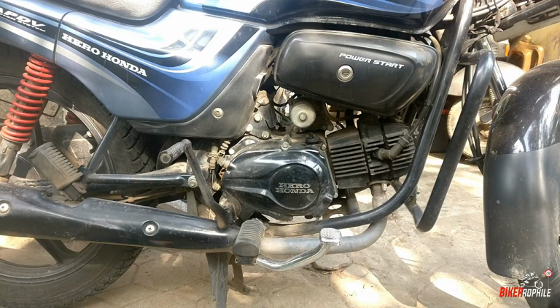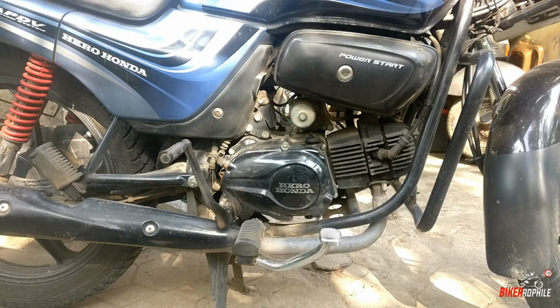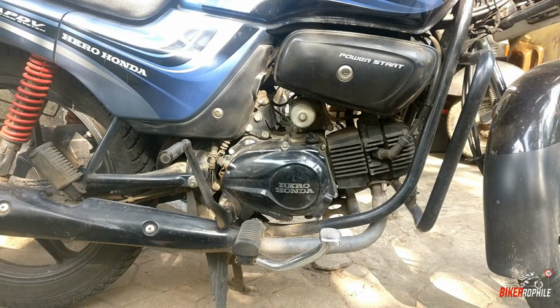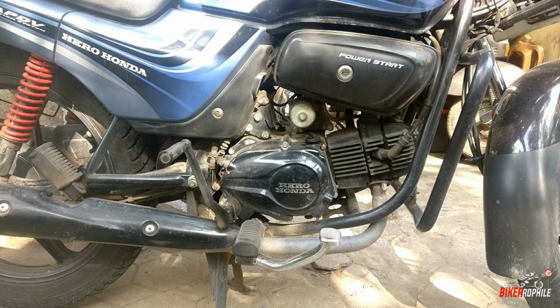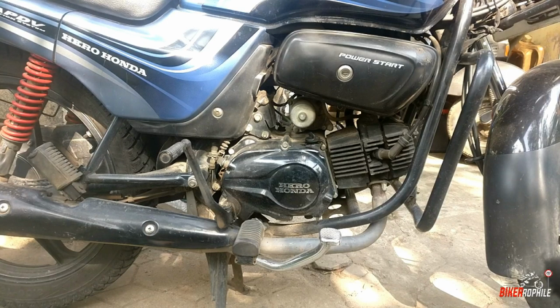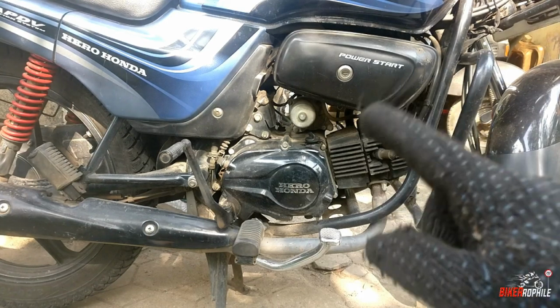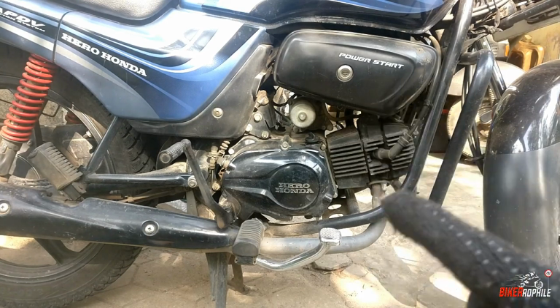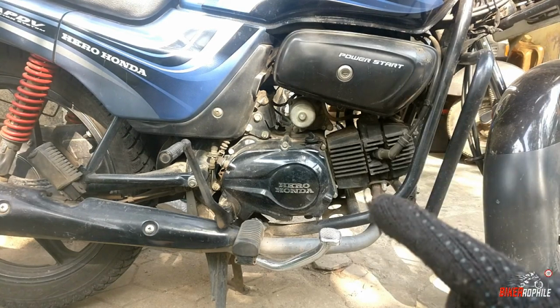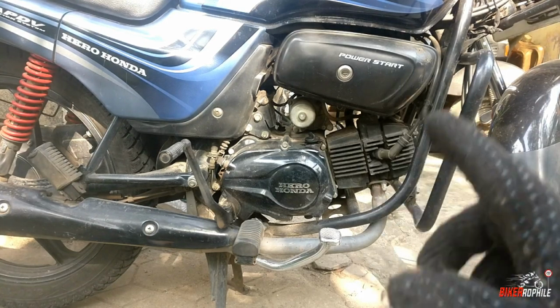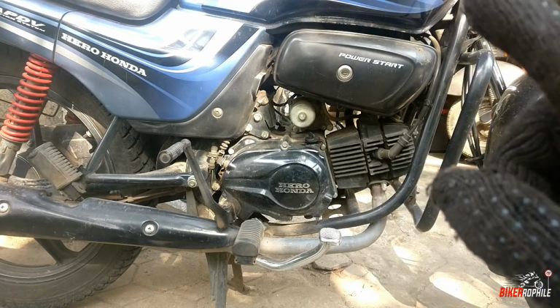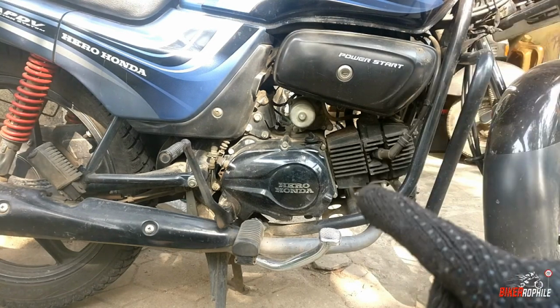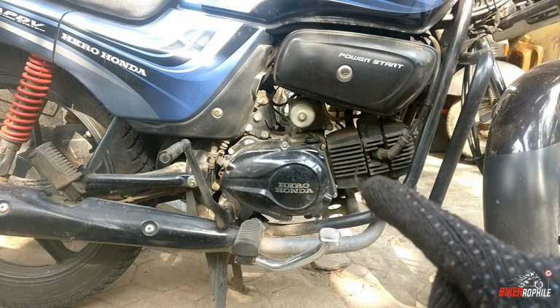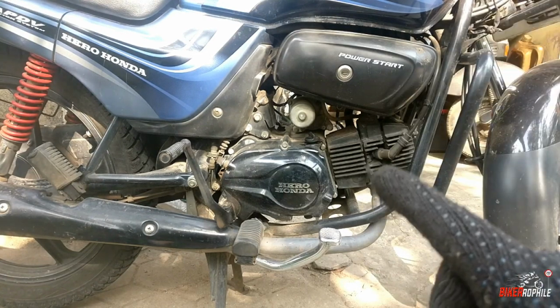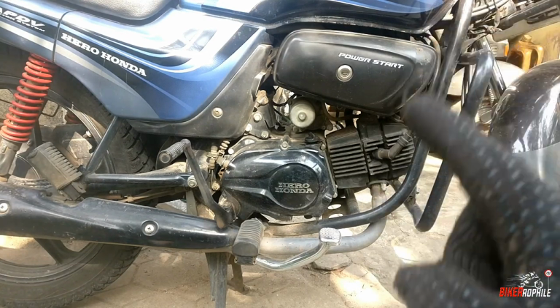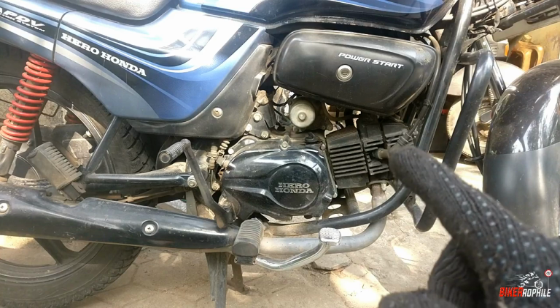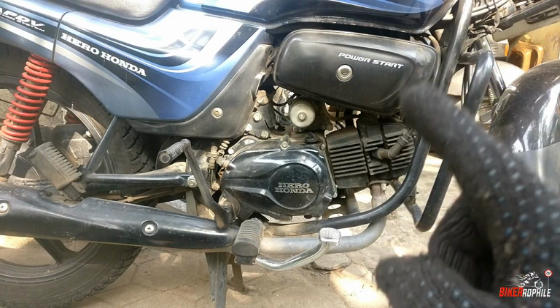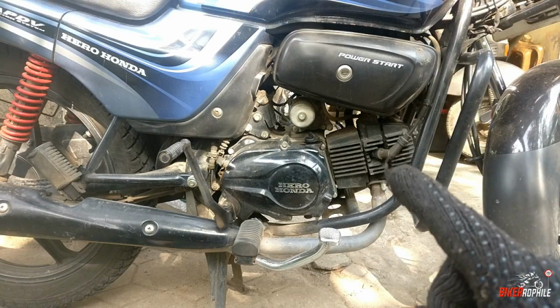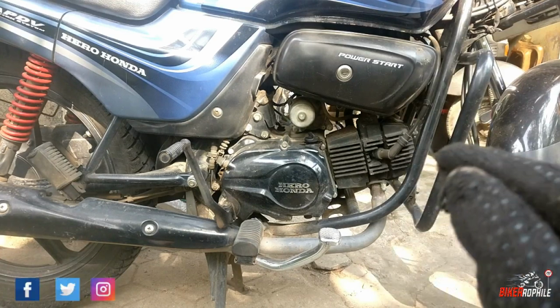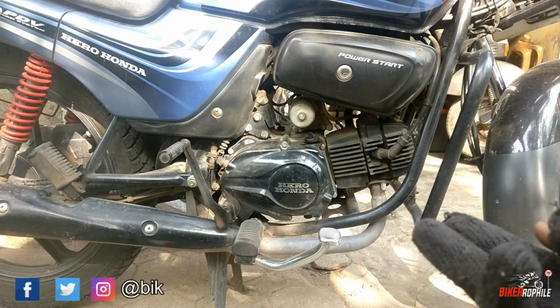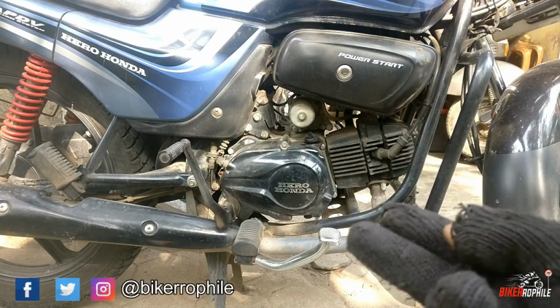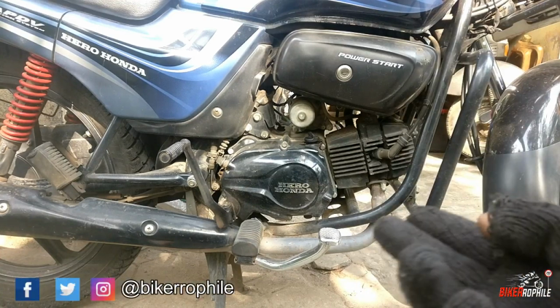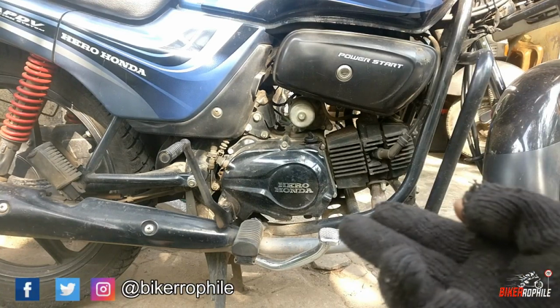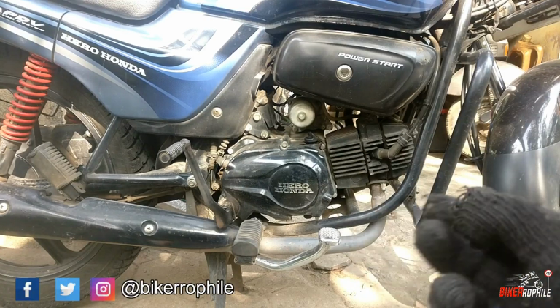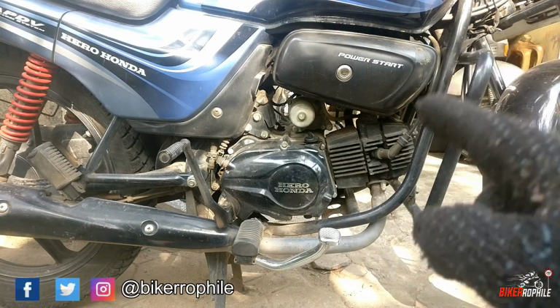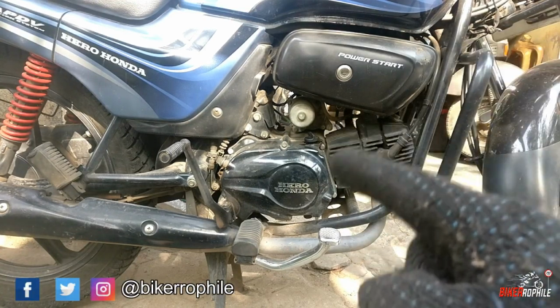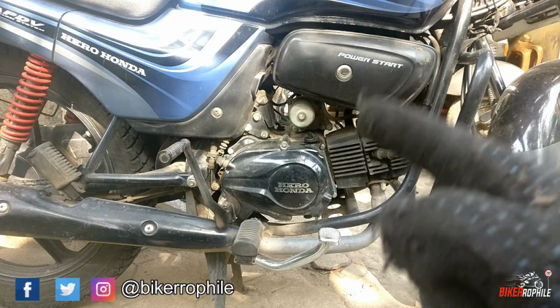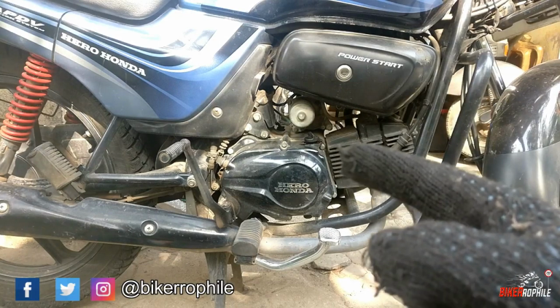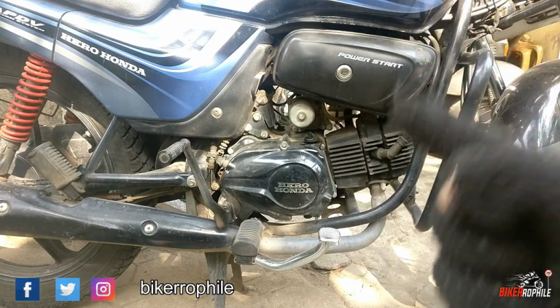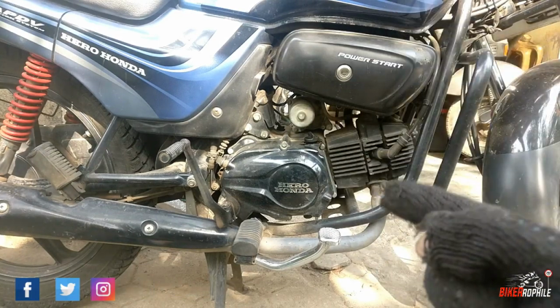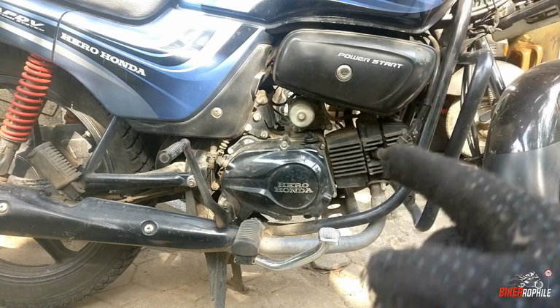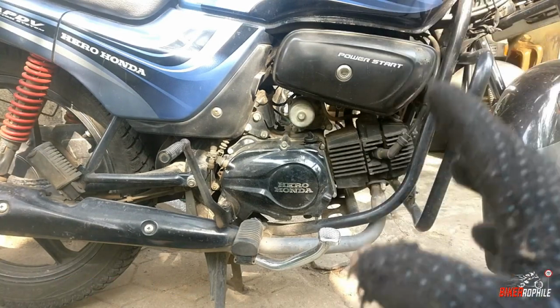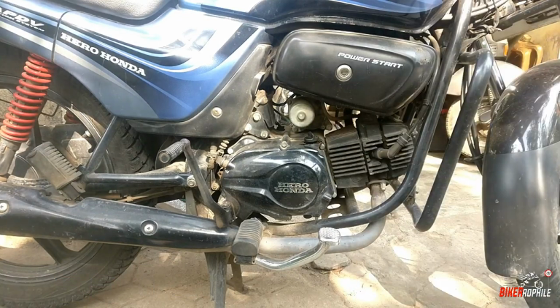This is the main thing. This is the centrifugal oil filter. This is the paper filter. This is the engine clutch cover. This is how we clean it.